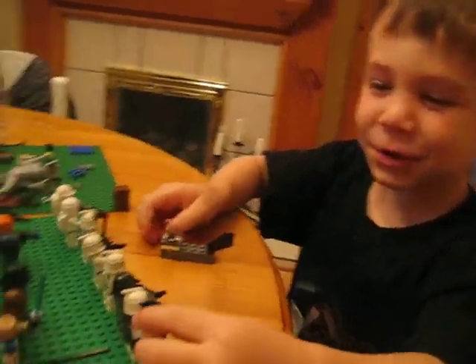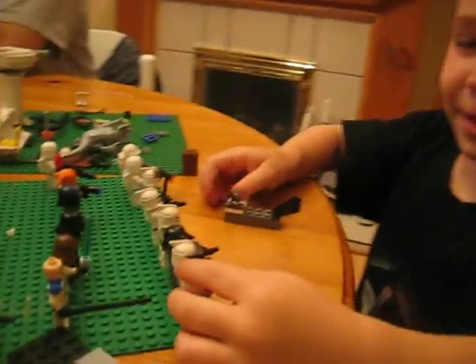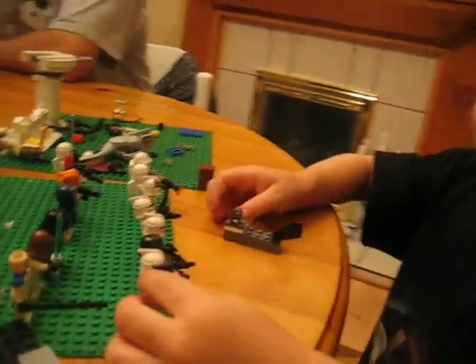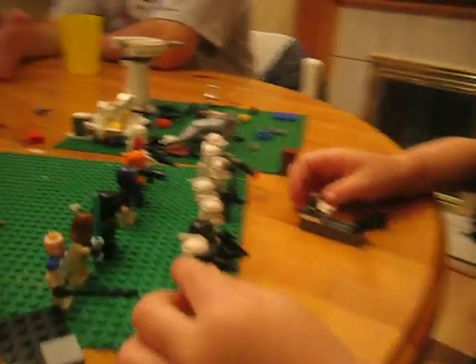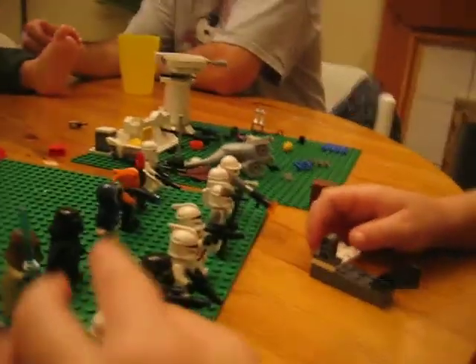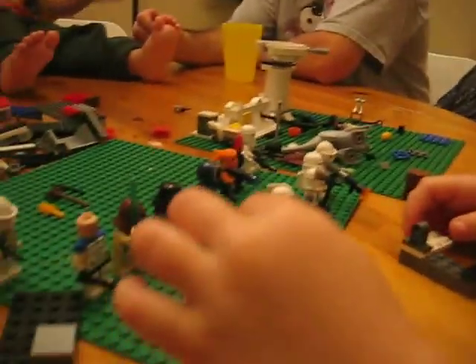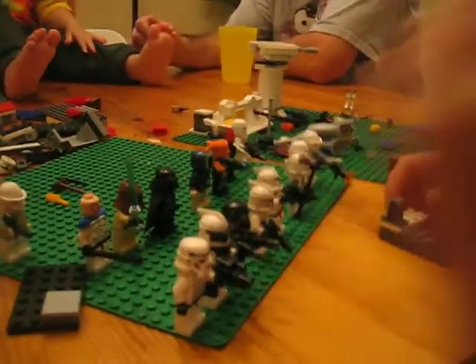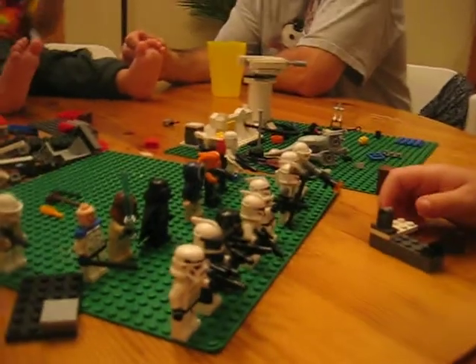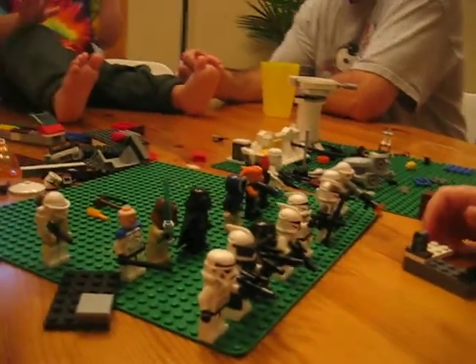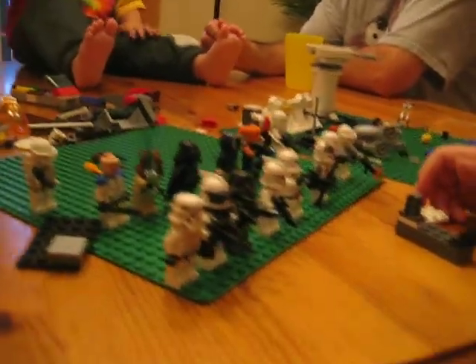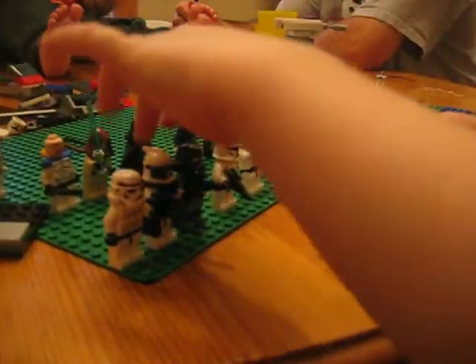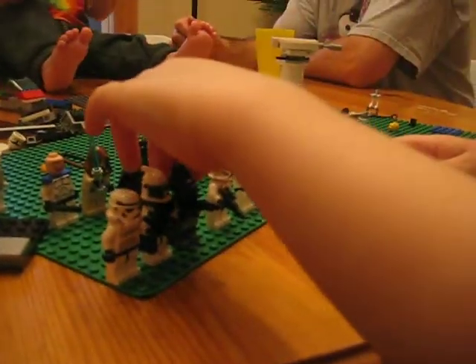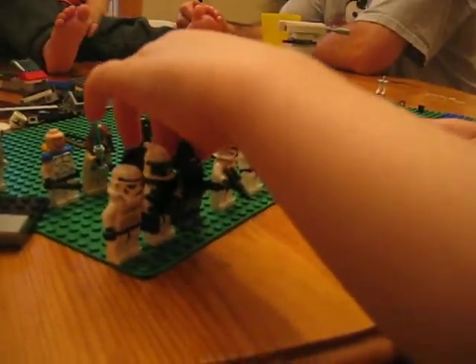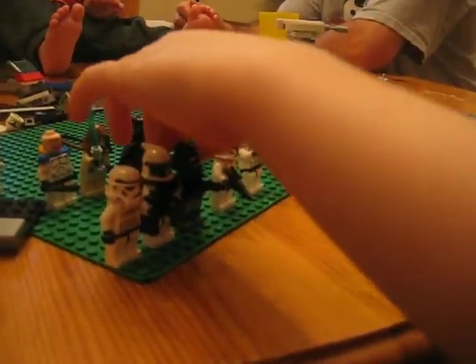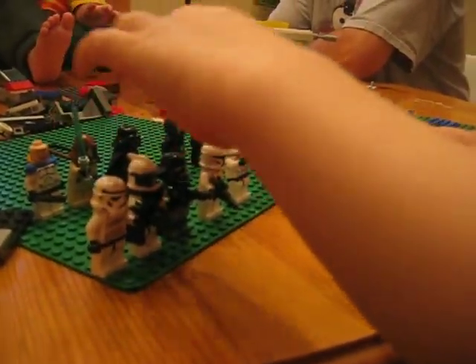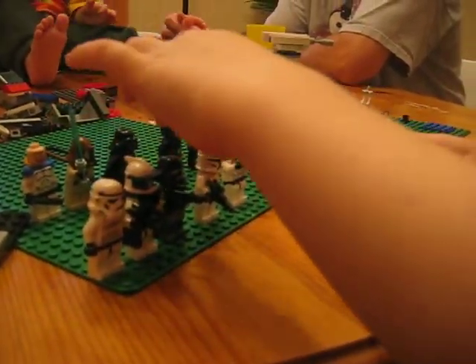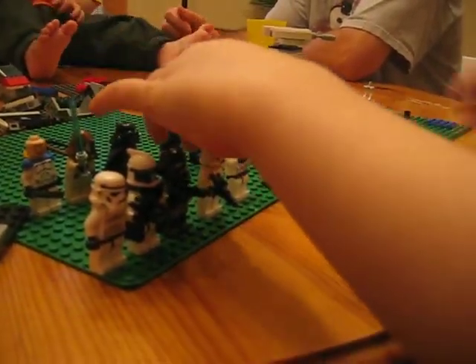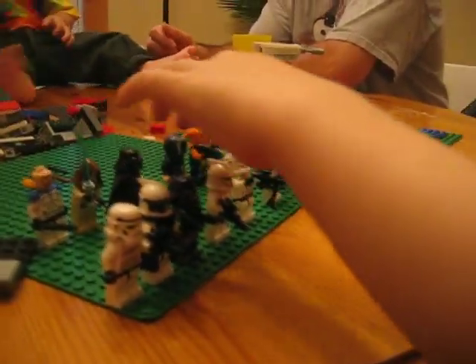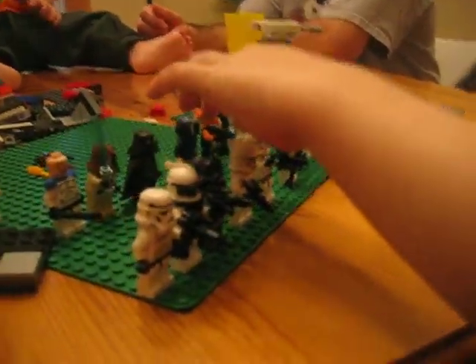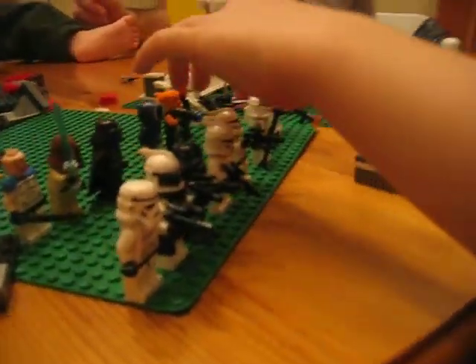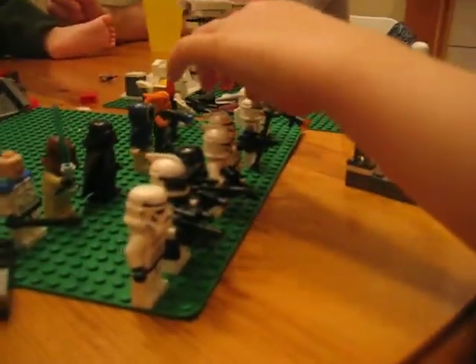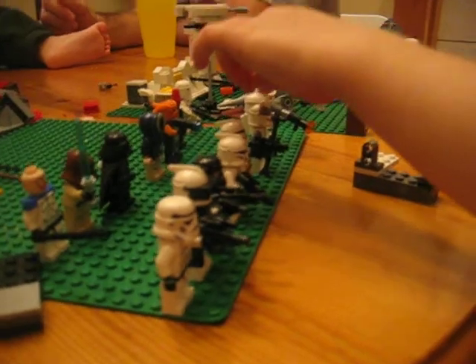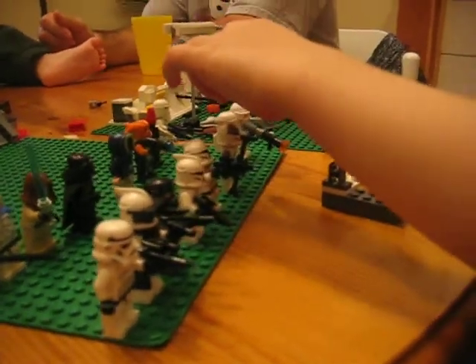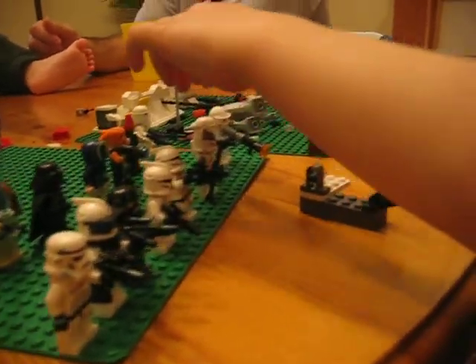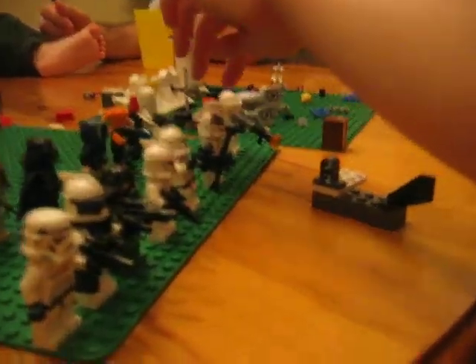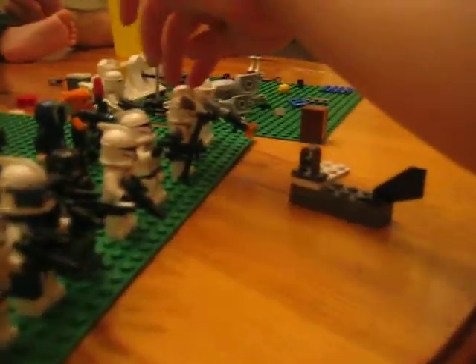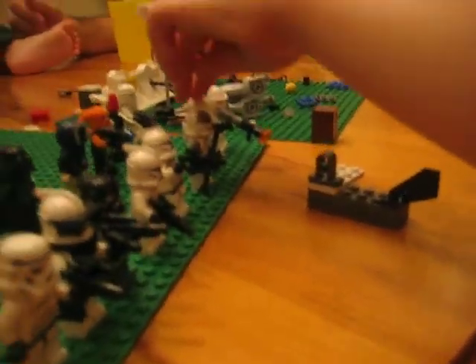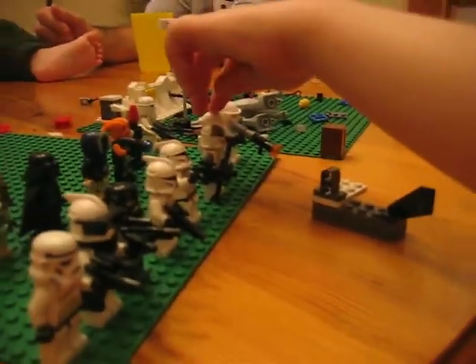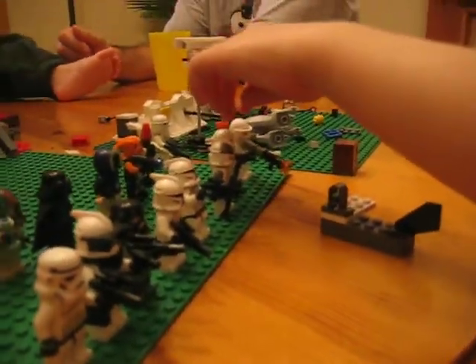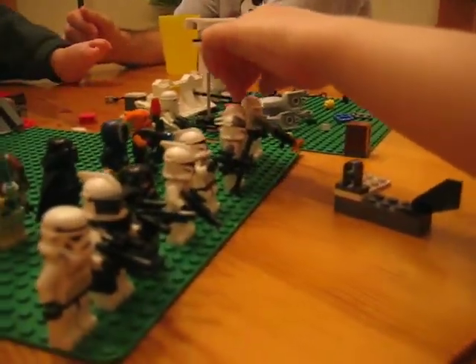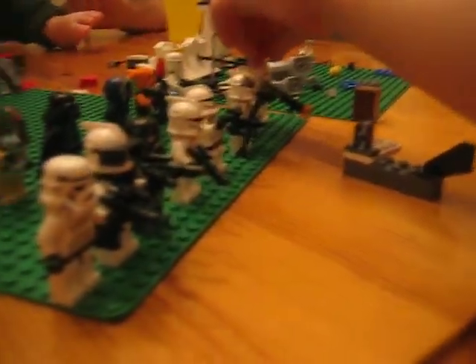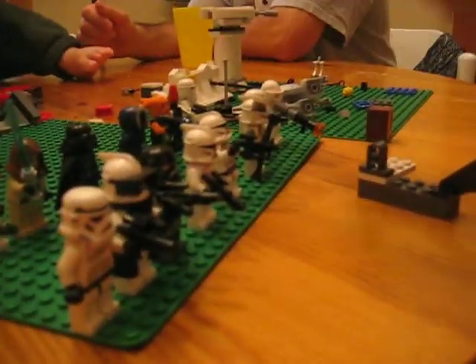We're starting with a stormtrooper, Captain Rhett, a clone guard with a stormtrooper helmet on, and a gun. Here's some troopers: a pilot, a clone, a snowtrooper, and a soldier.